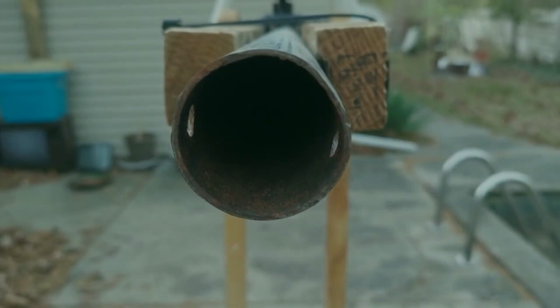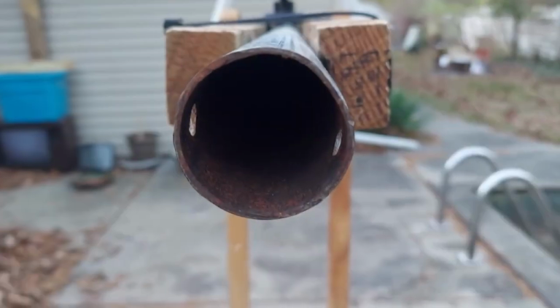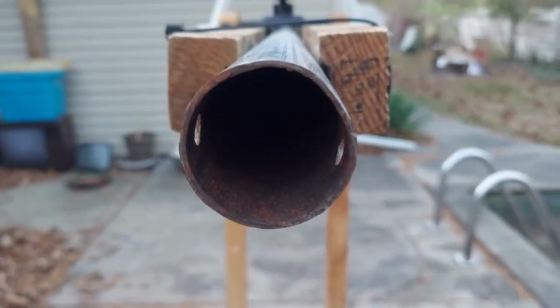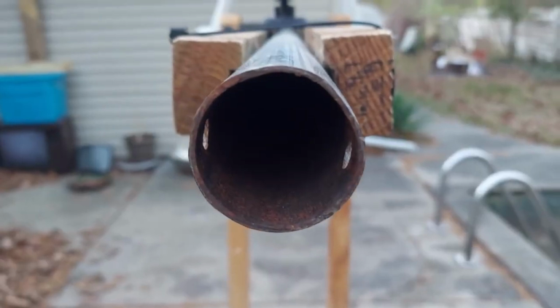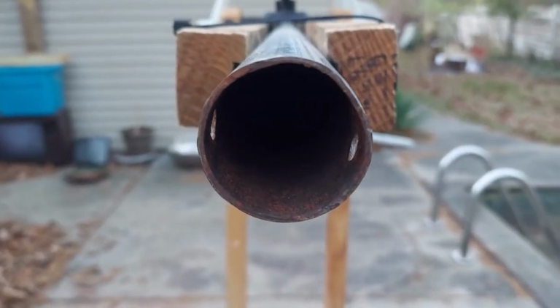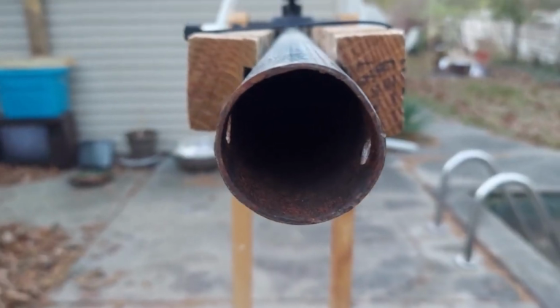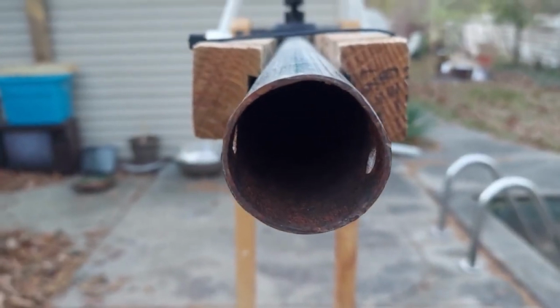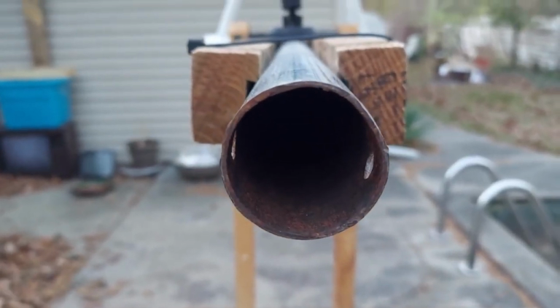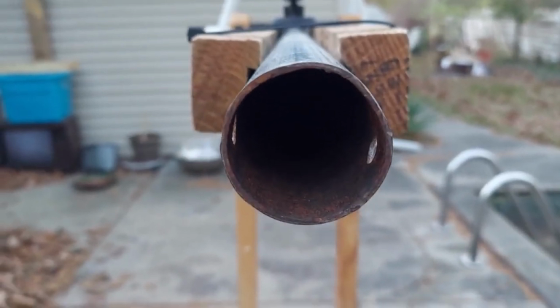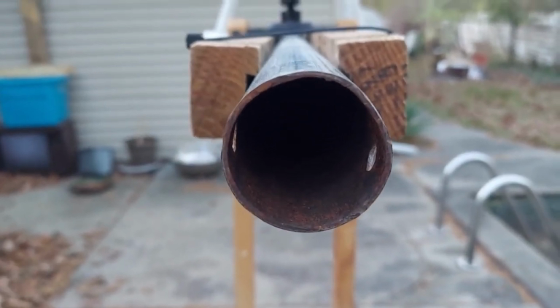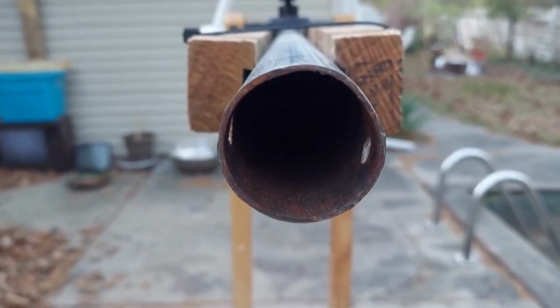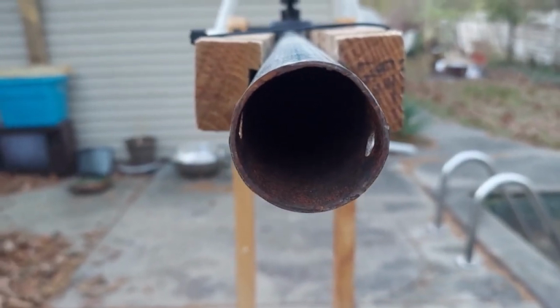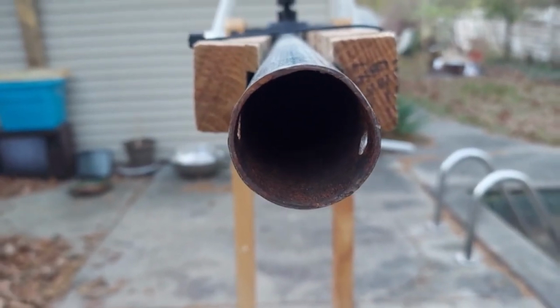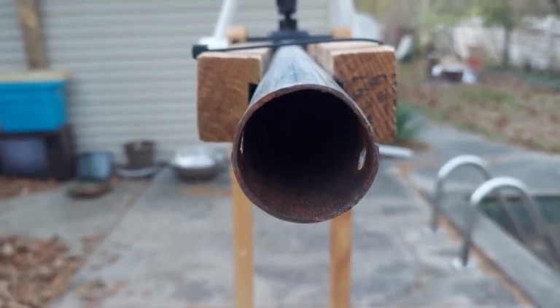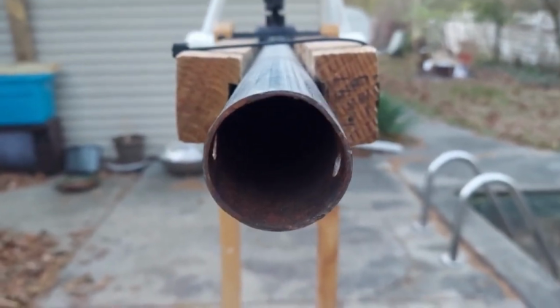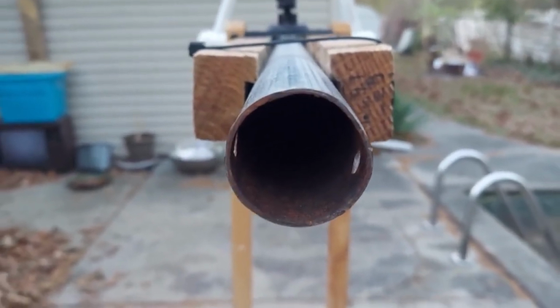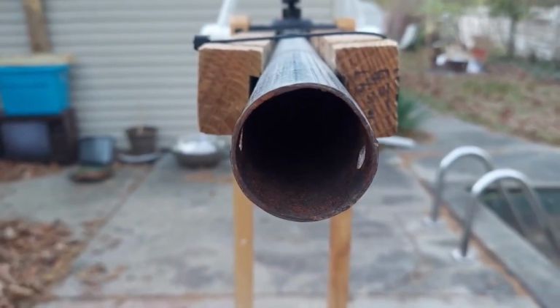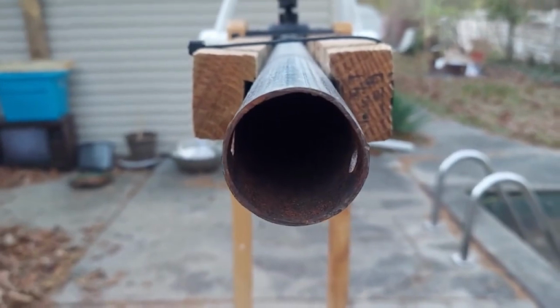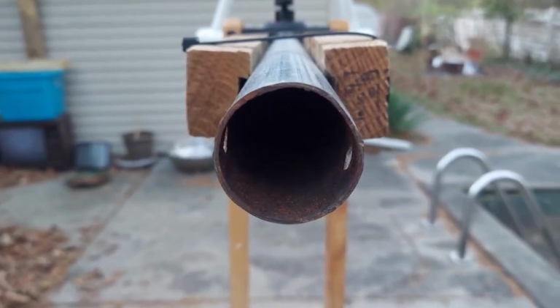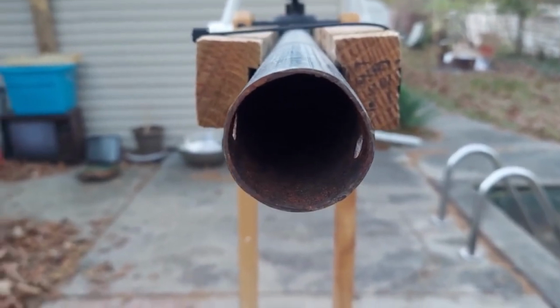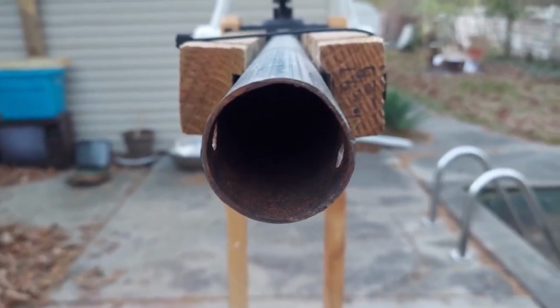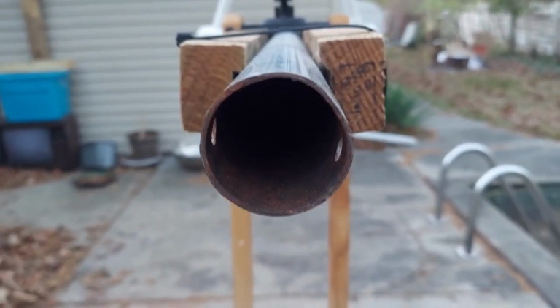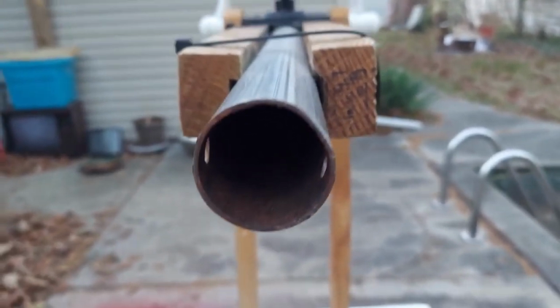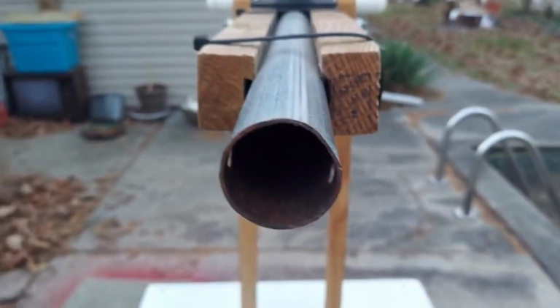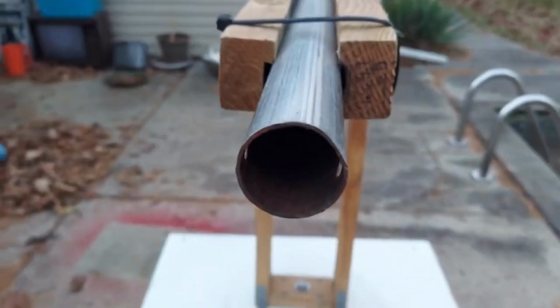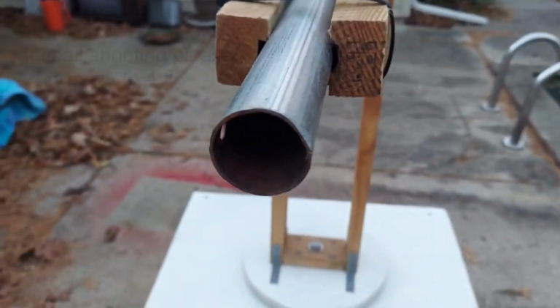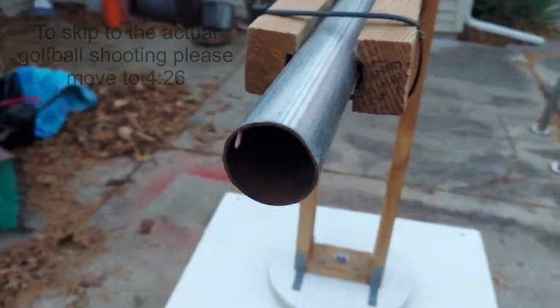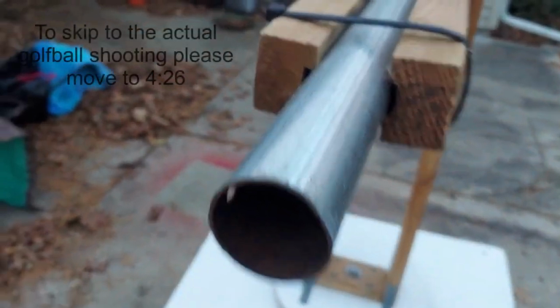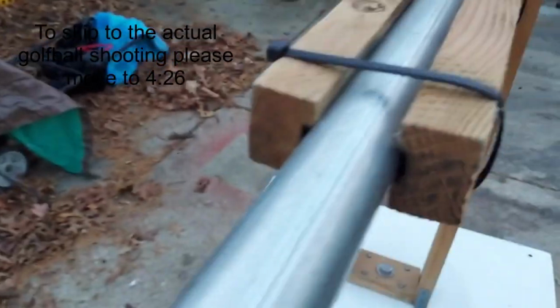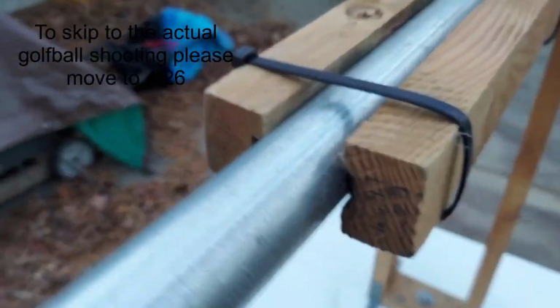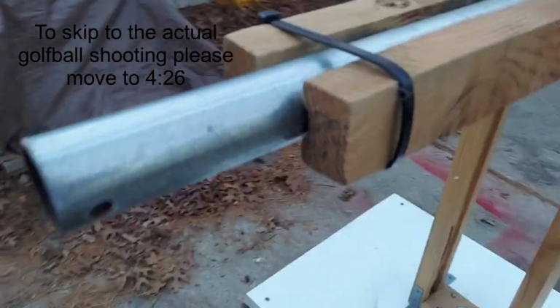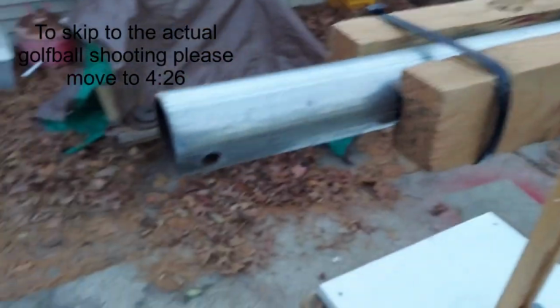This pipe used to belong to the pipes that would hold up the net for a volleyball set. Unfortunately, some of the parts were missing and another one broke, so it's been converted into what I call a golf ball cannon.